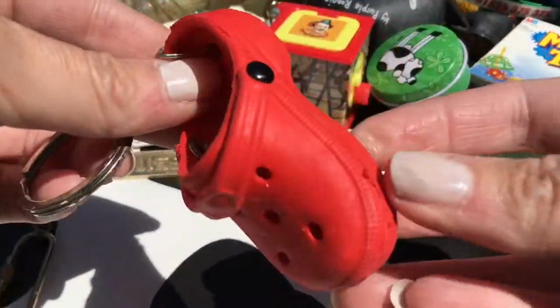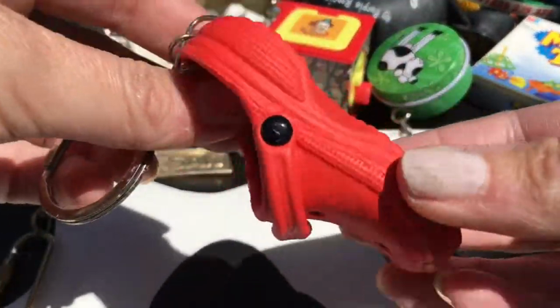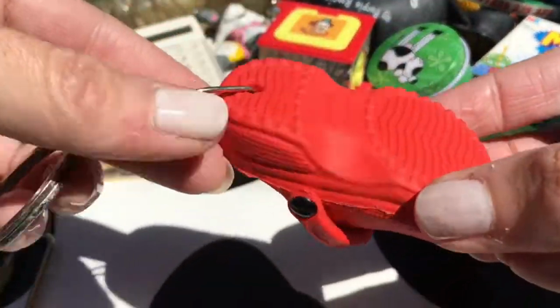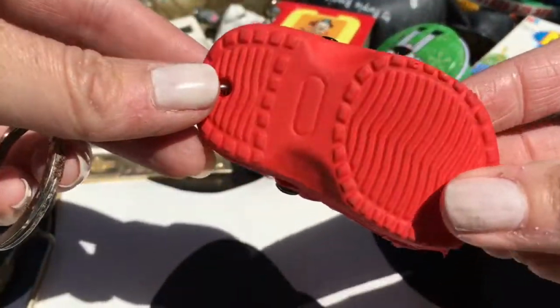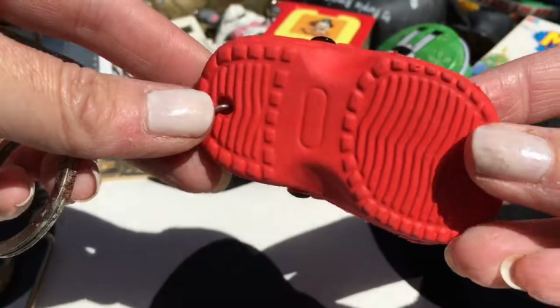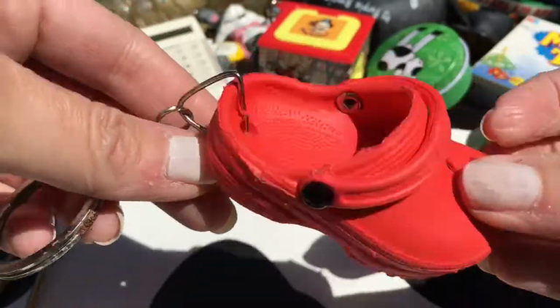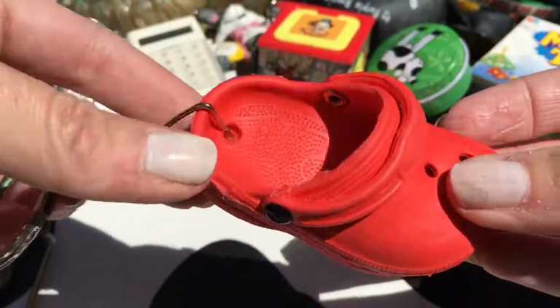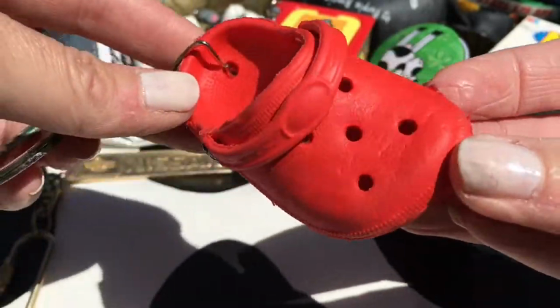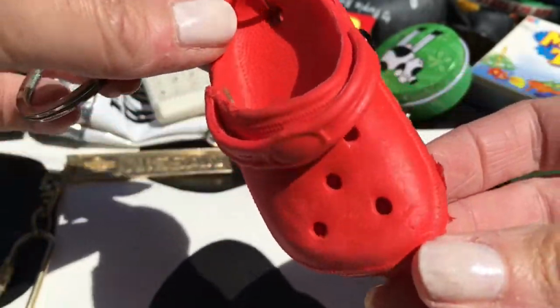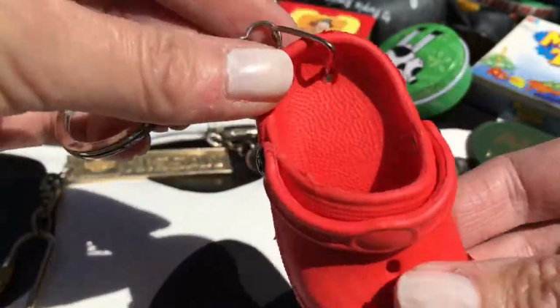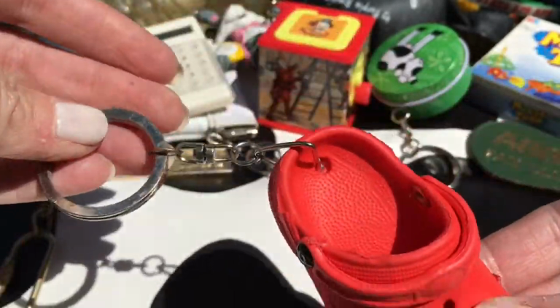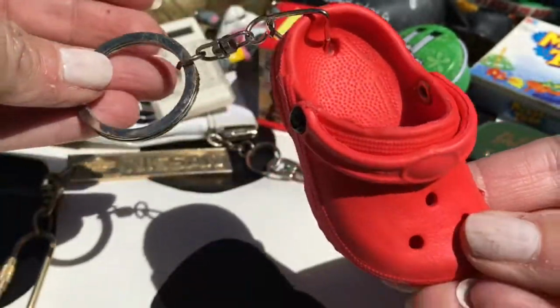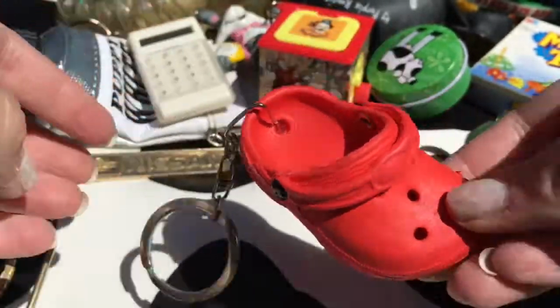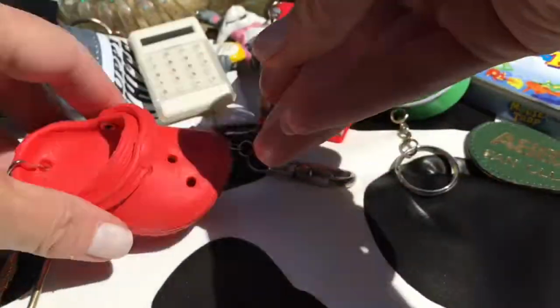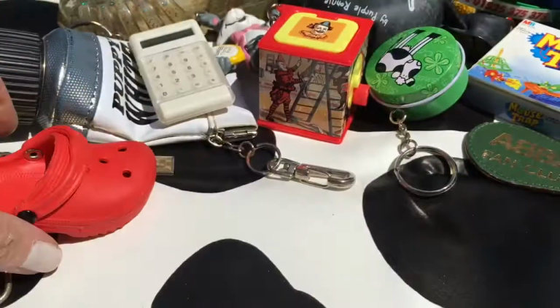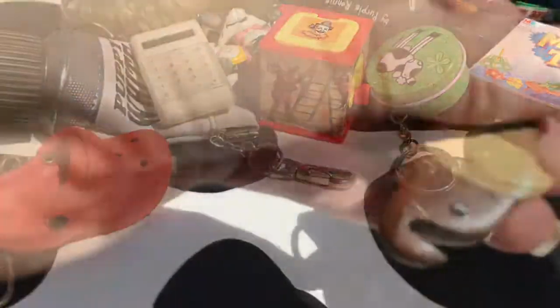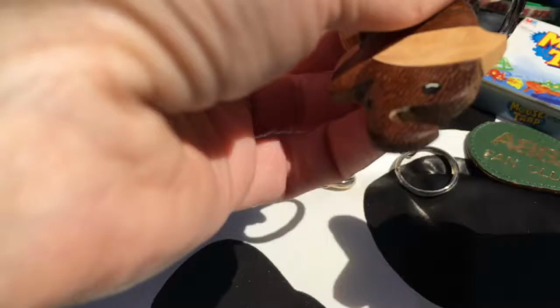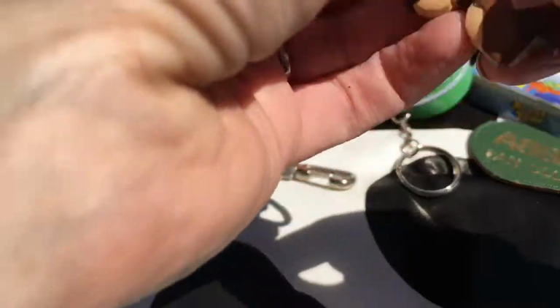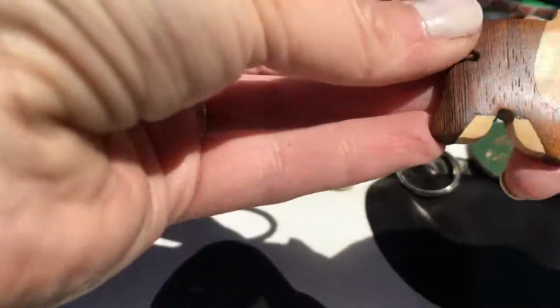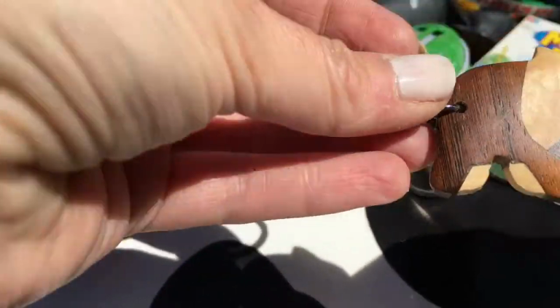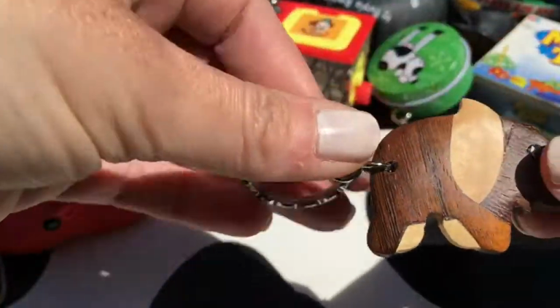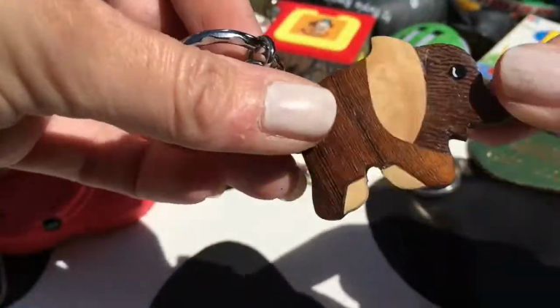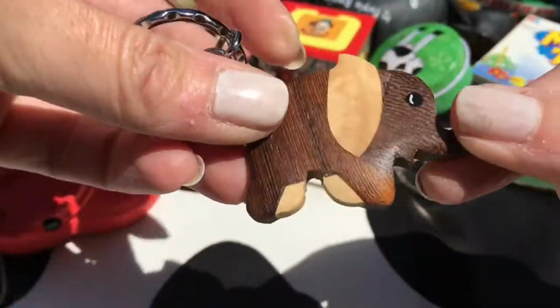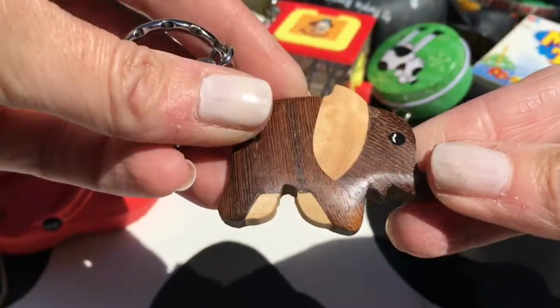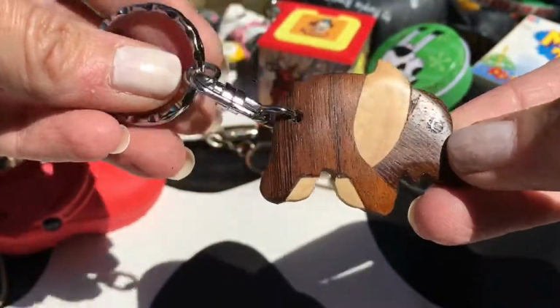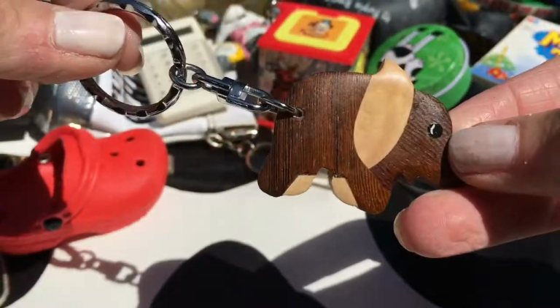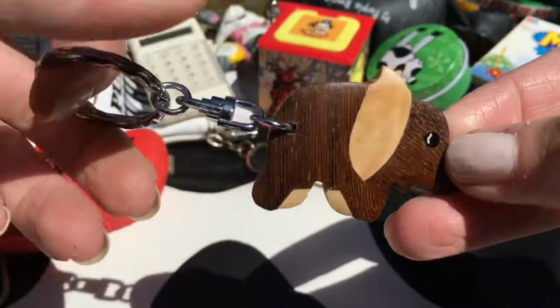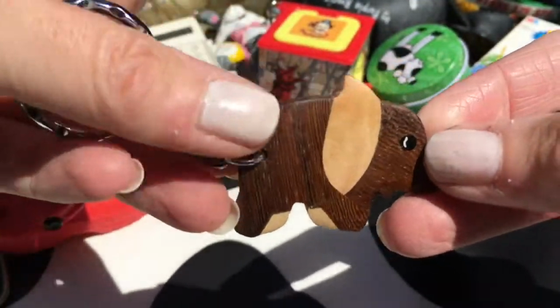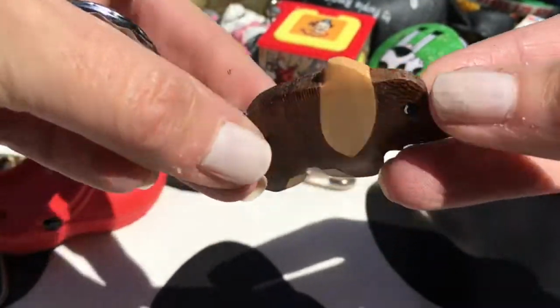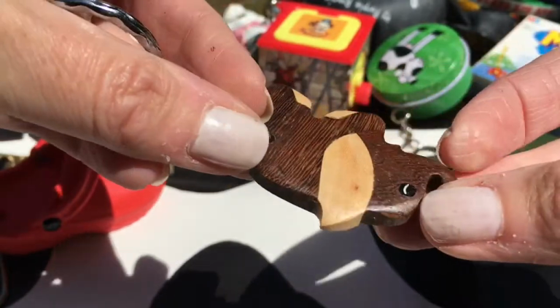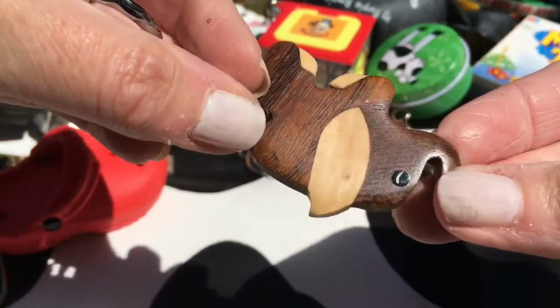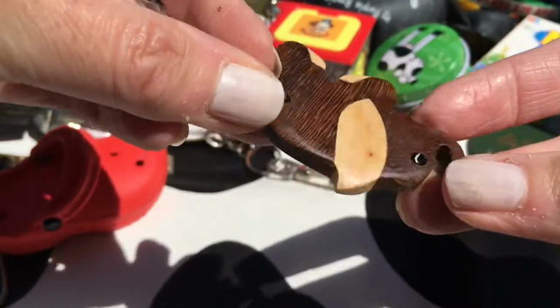Another shoe - like a croc shoe. I don't think it's an official one. A wooden elephant key ring - I quite like it, it's nice and polished. Very cute.